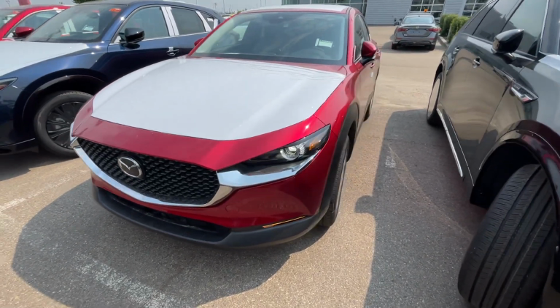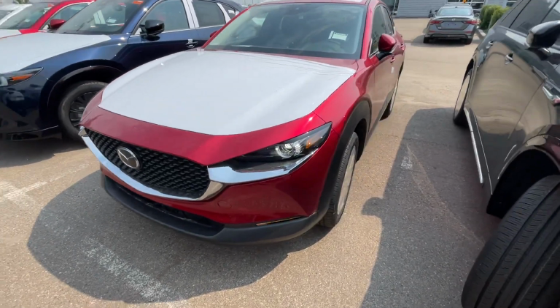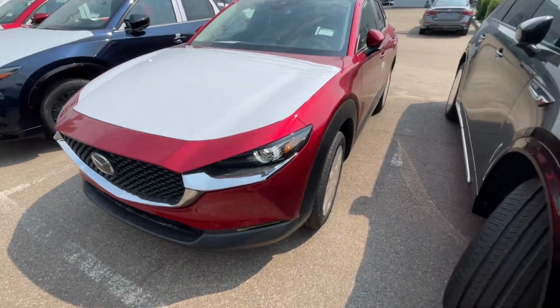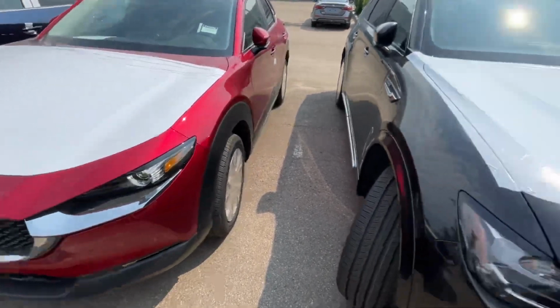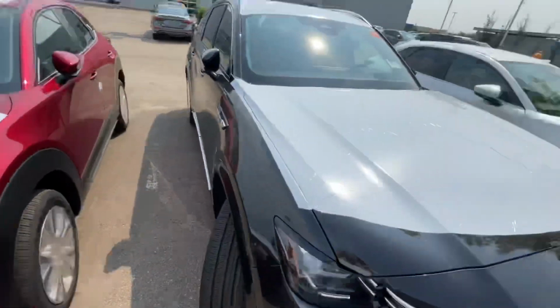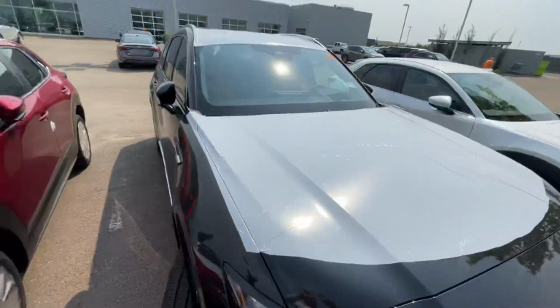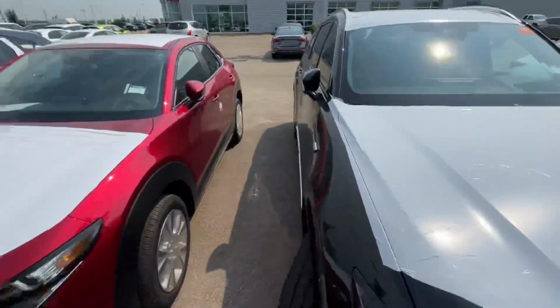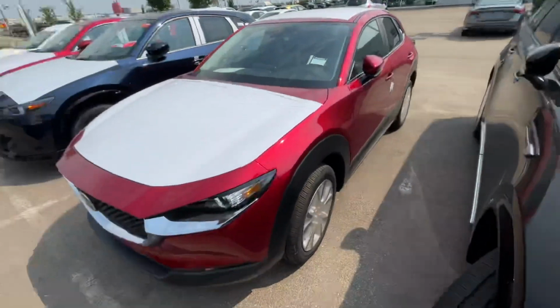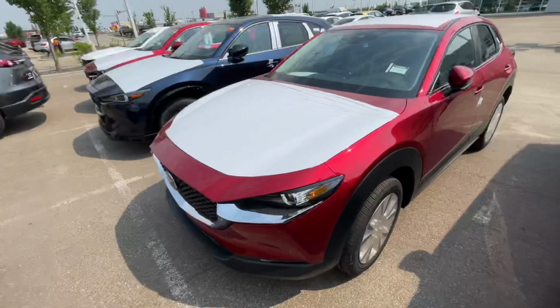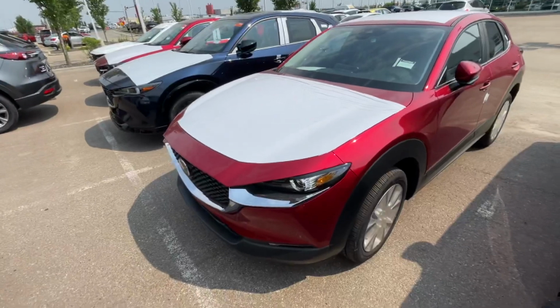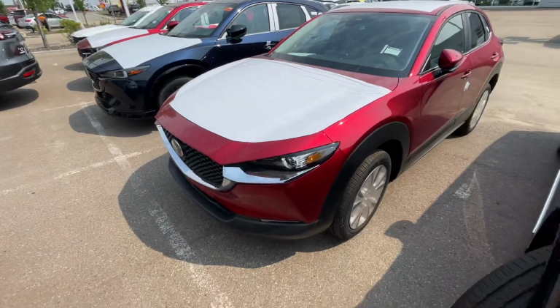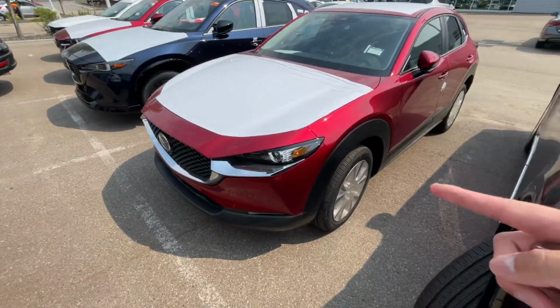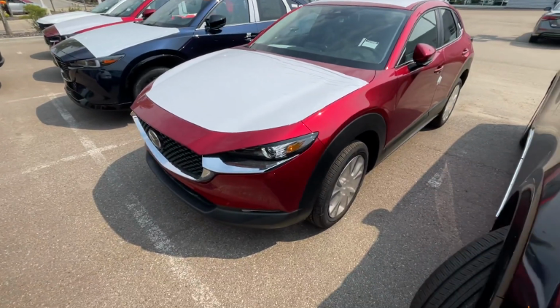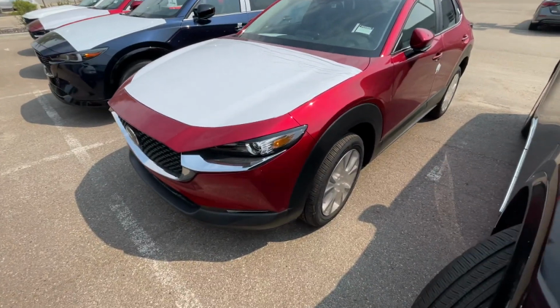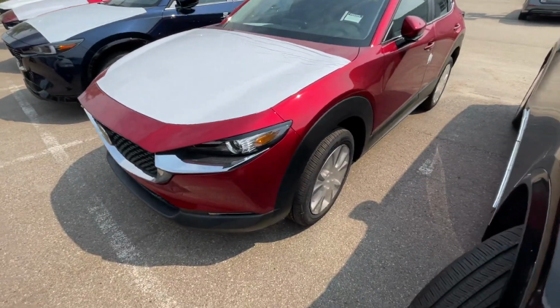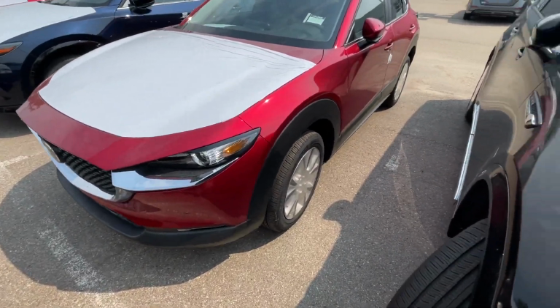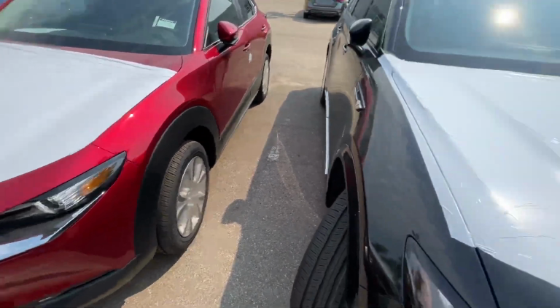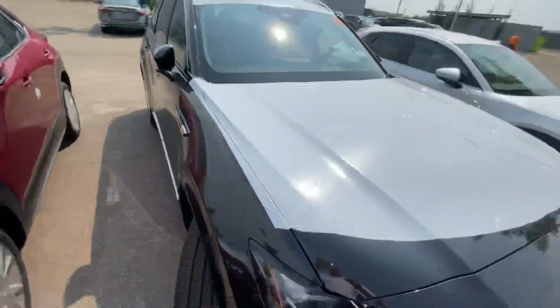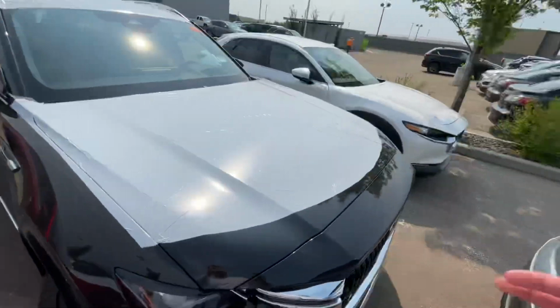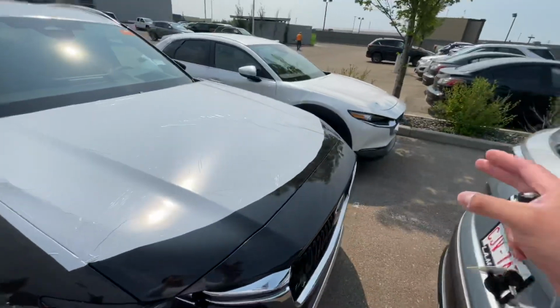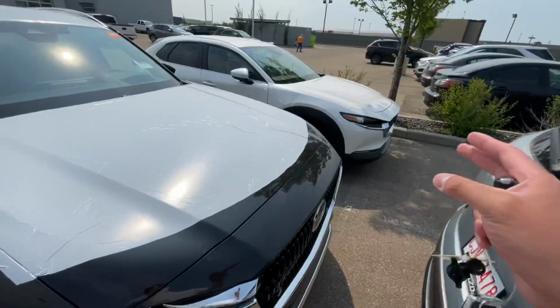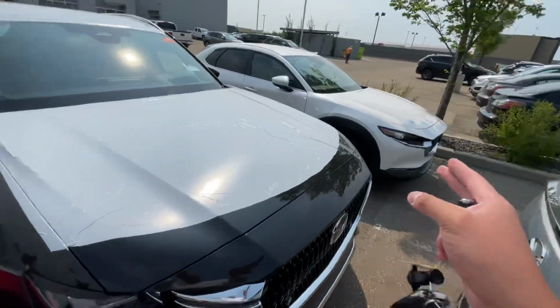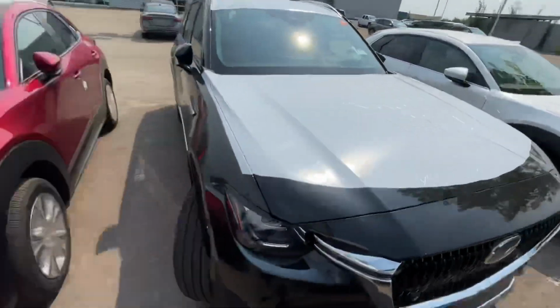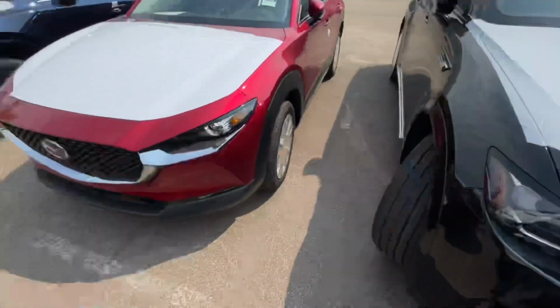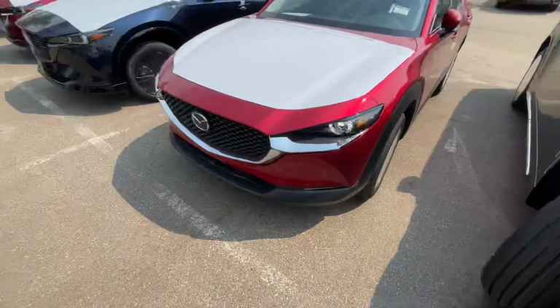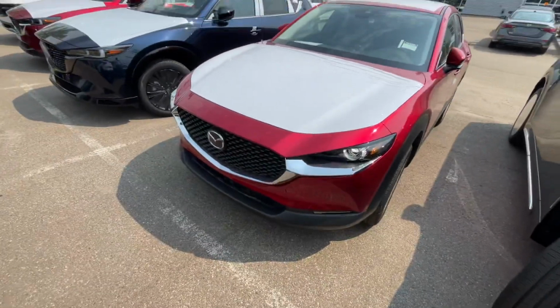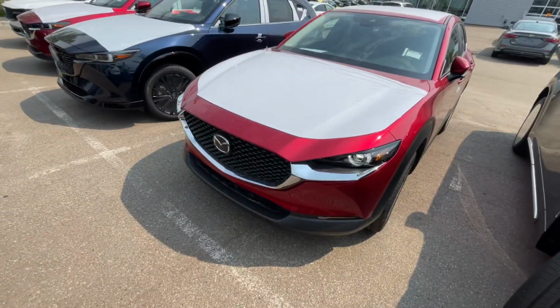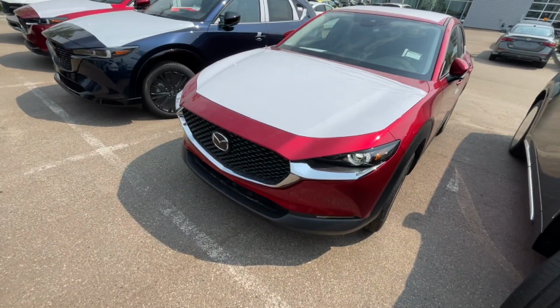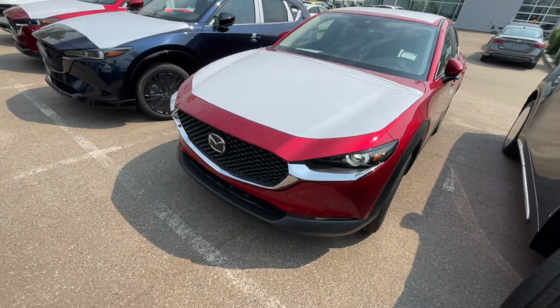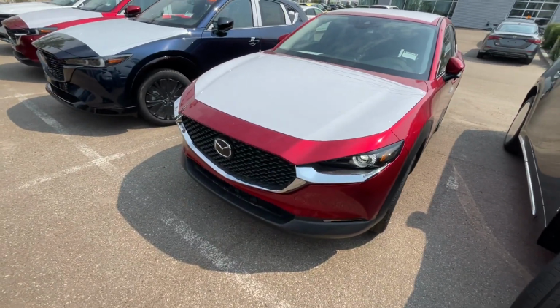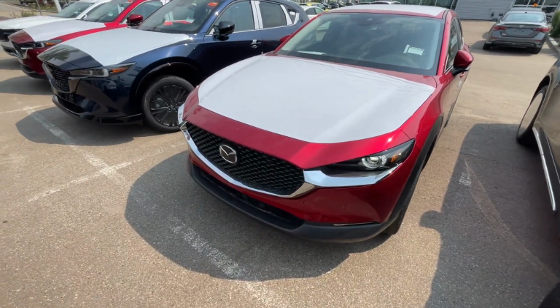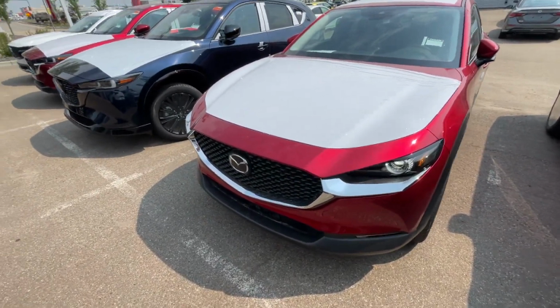Beautiful soul red from Mazda — I love the color. And as you can see, it still has the protective film from the factory. But this one is available and has the same exact features as the Snowflake White one that you saw online. So let's start here at the front.